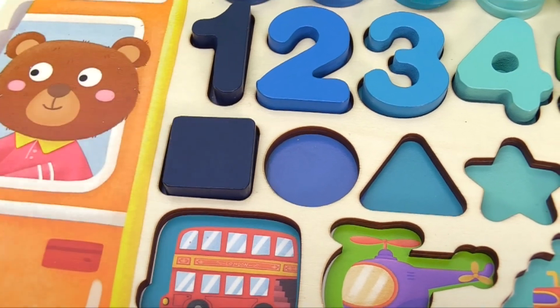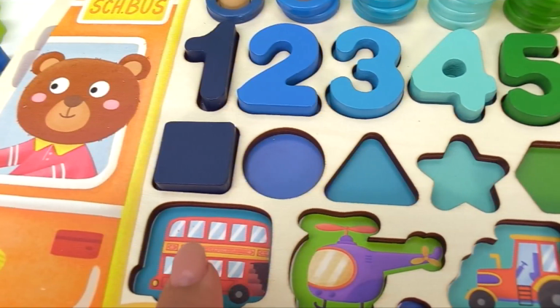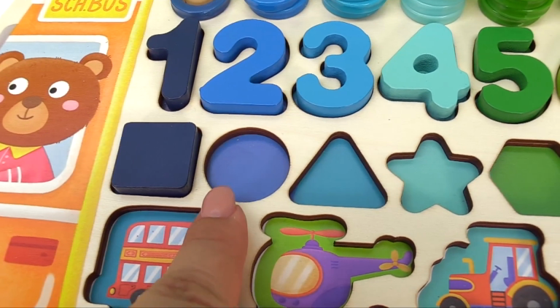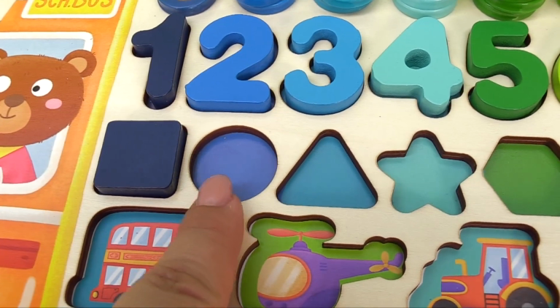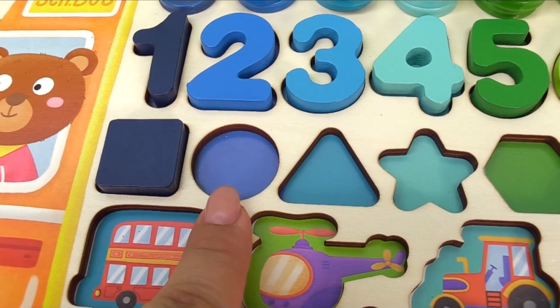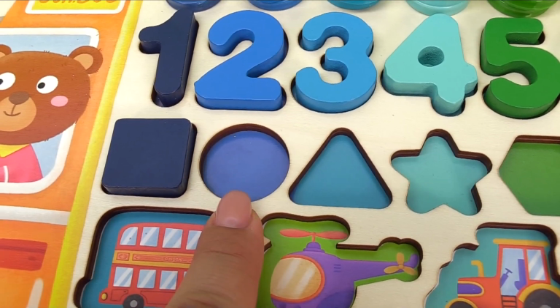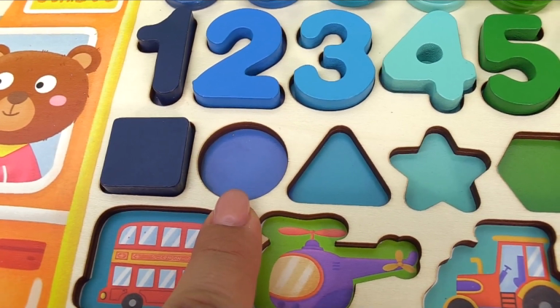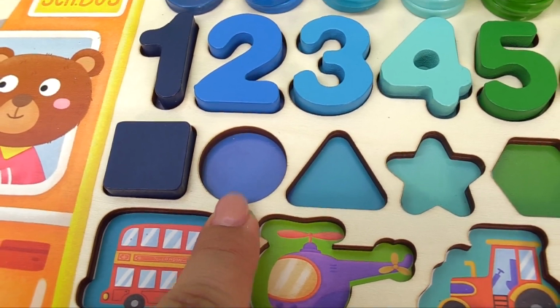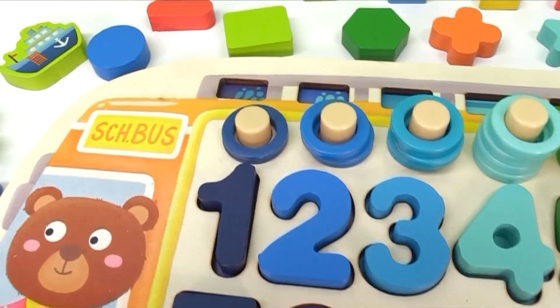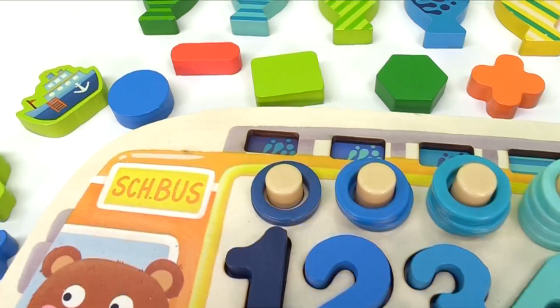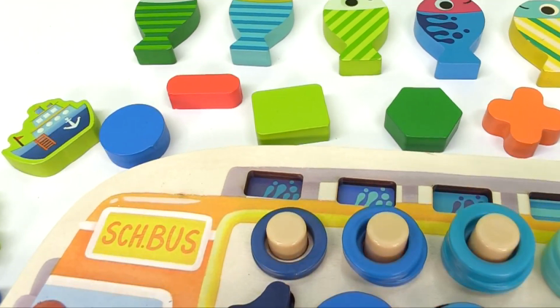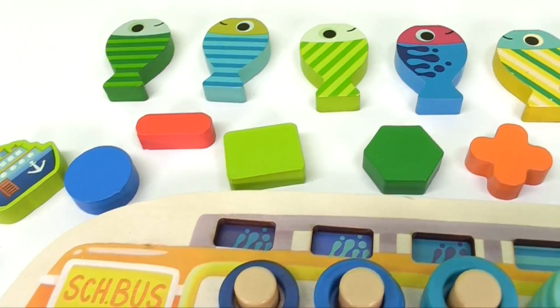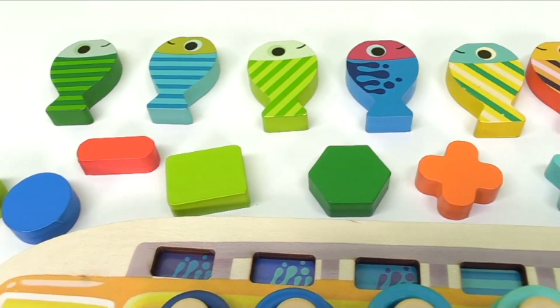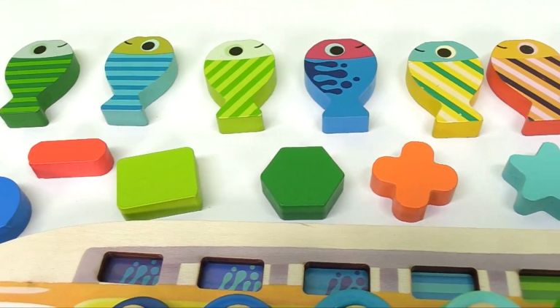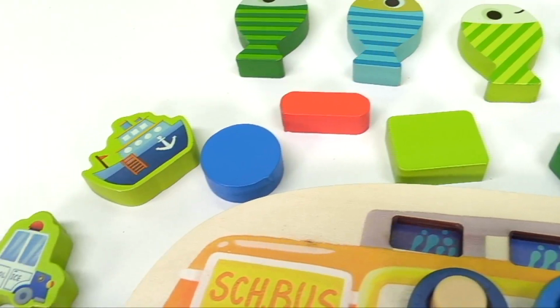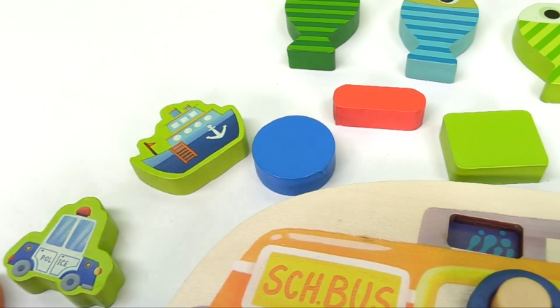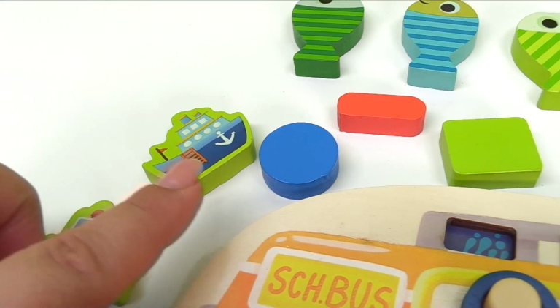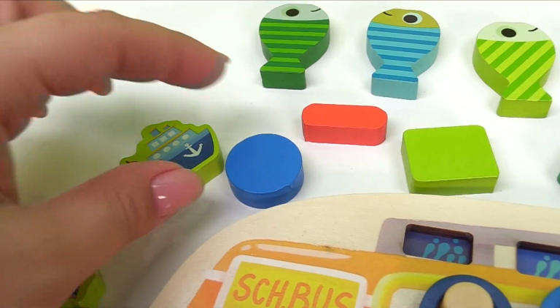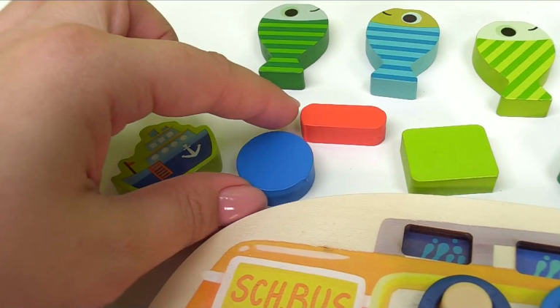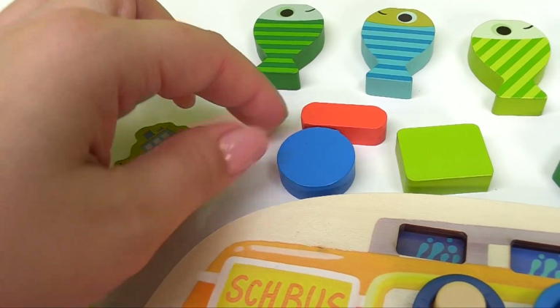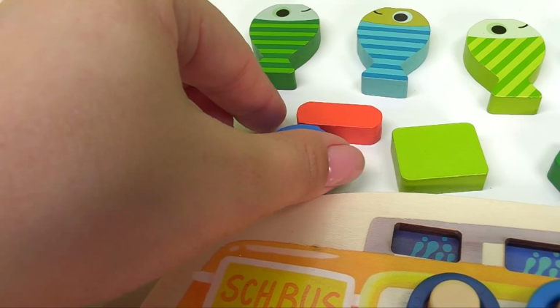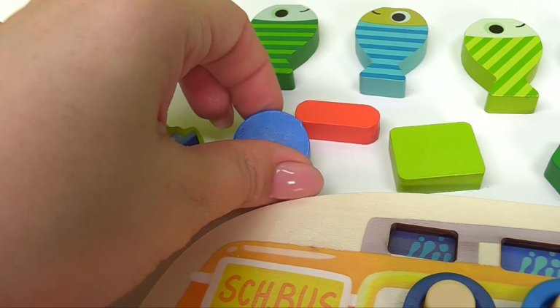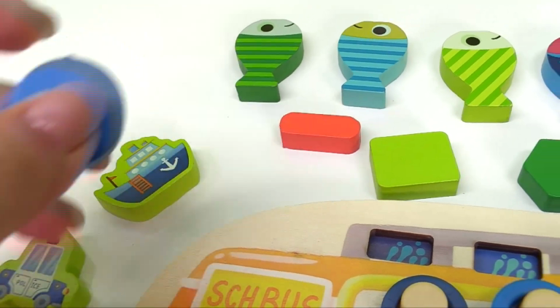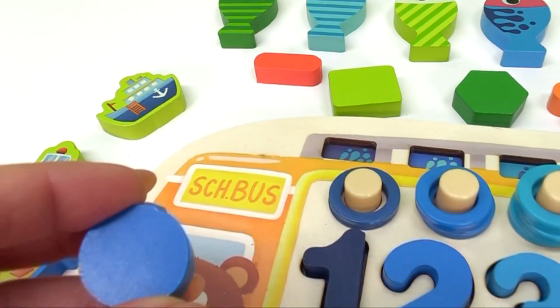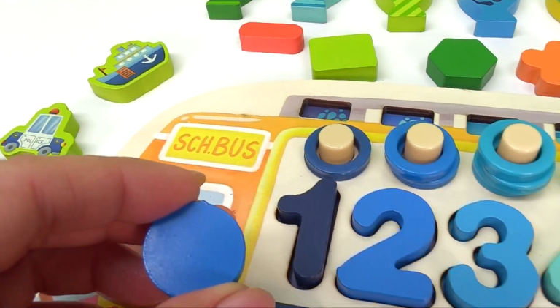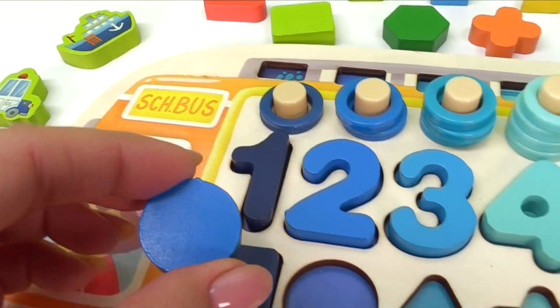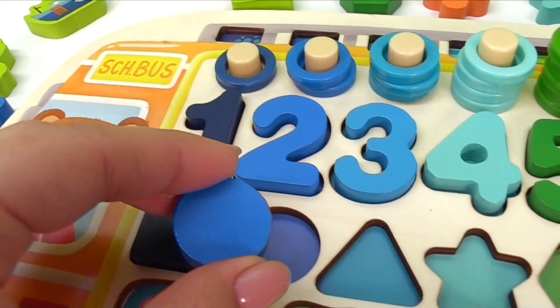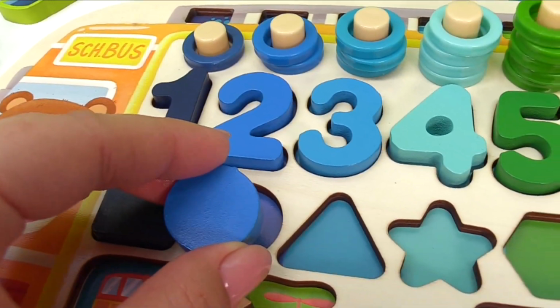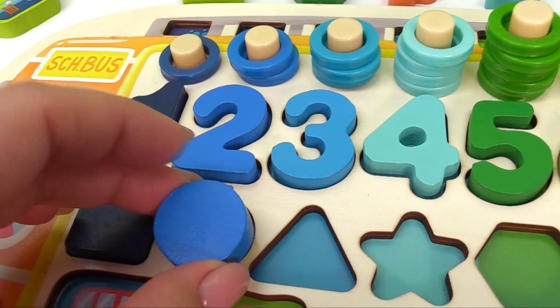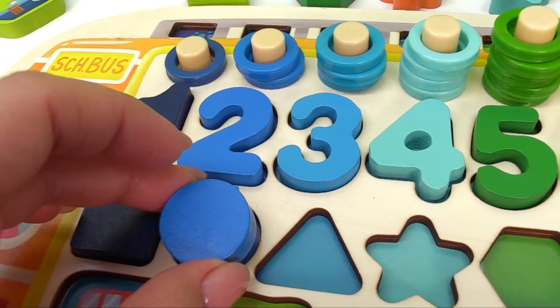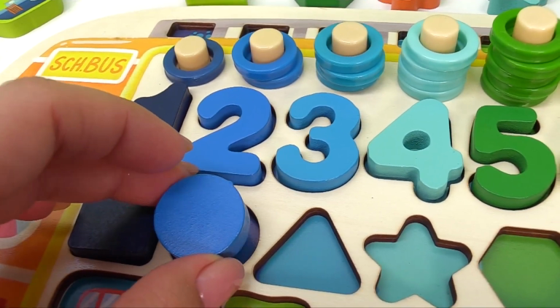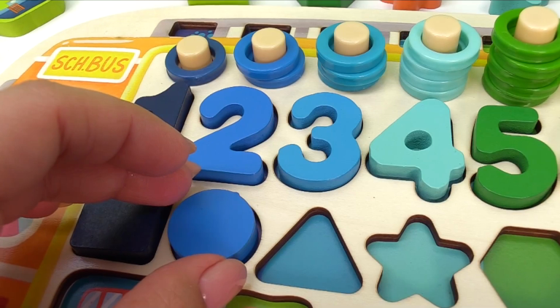Now let's look for the blue circle. Where's the blue circle? Right here? You got it. It's the blue circle, and it goes right here.